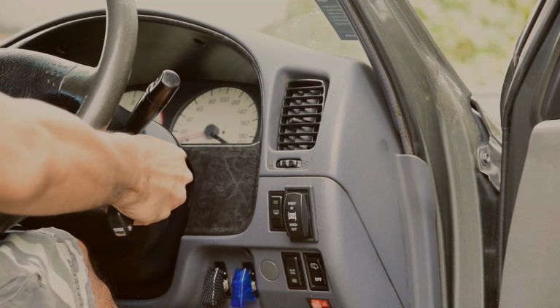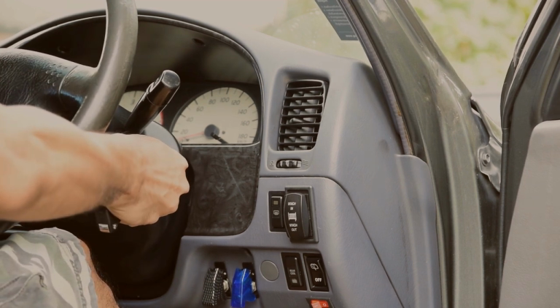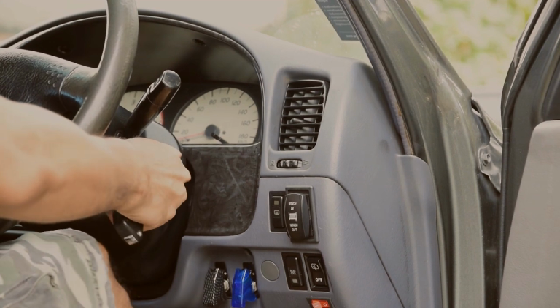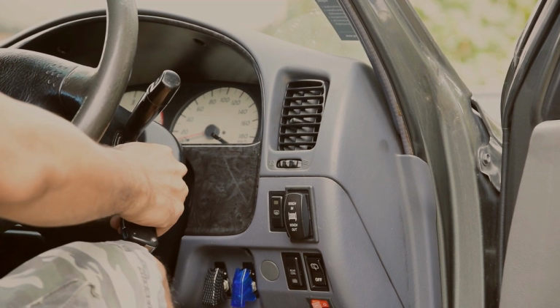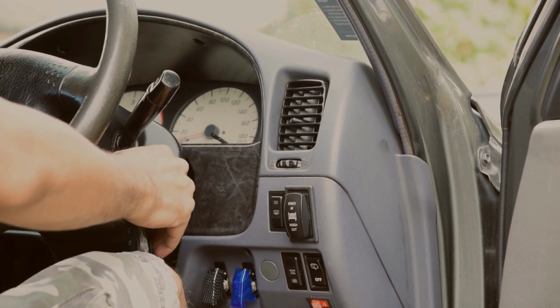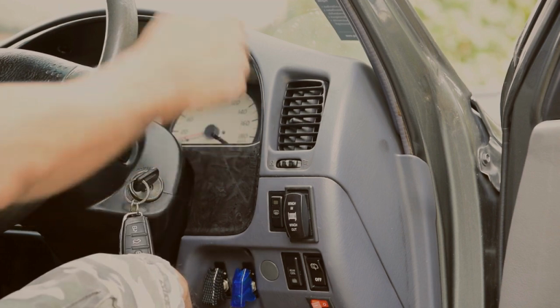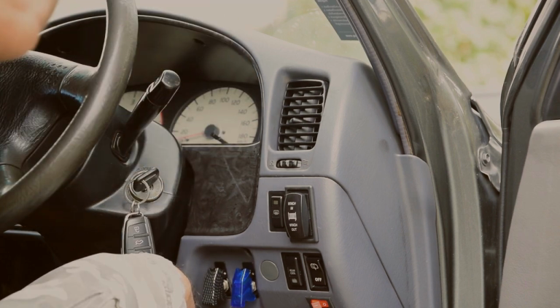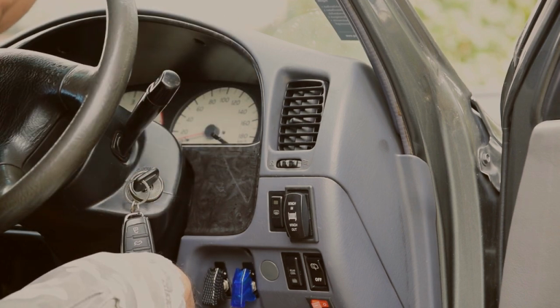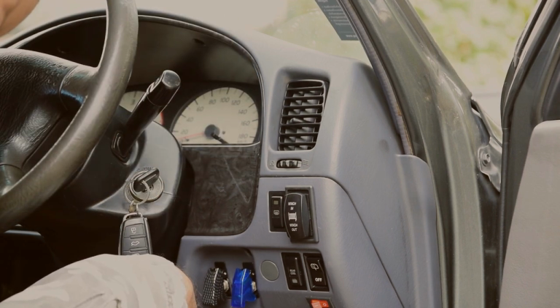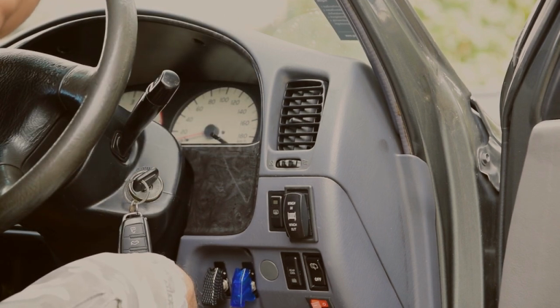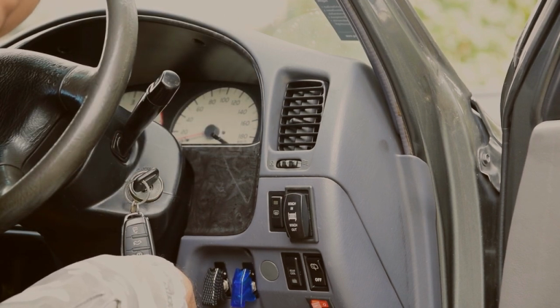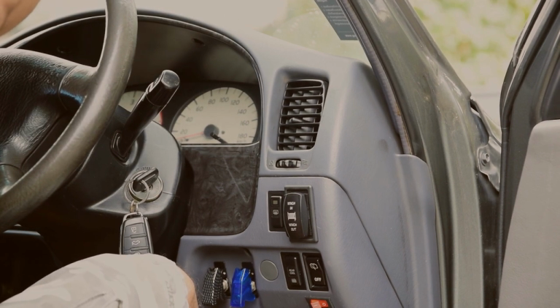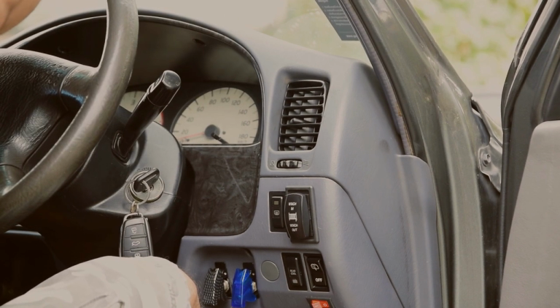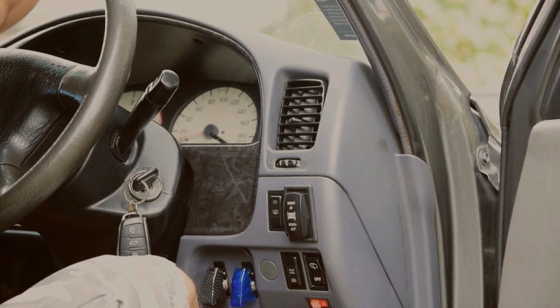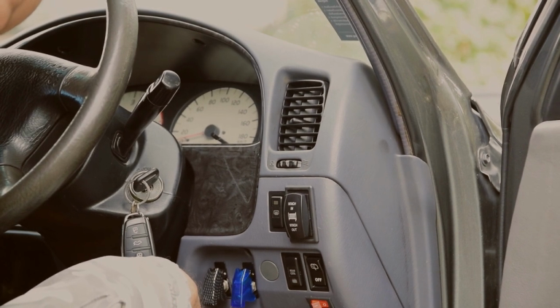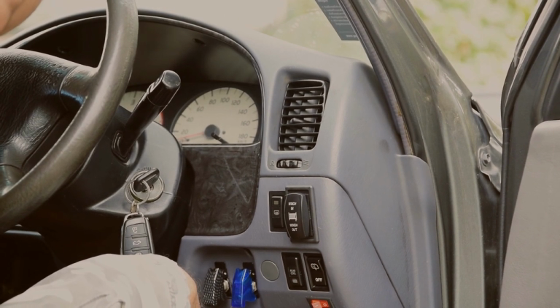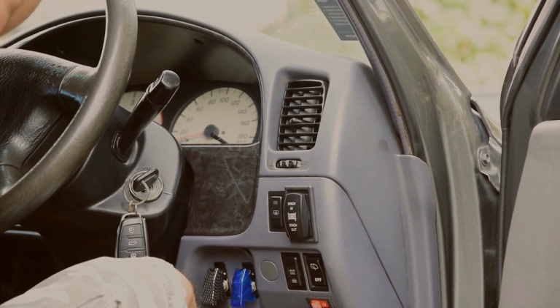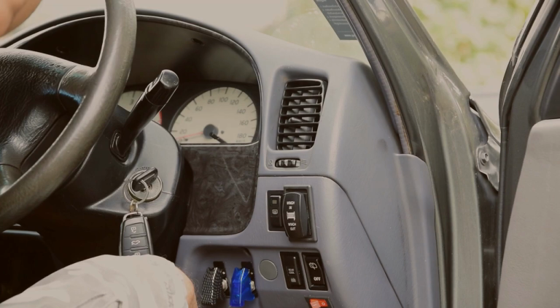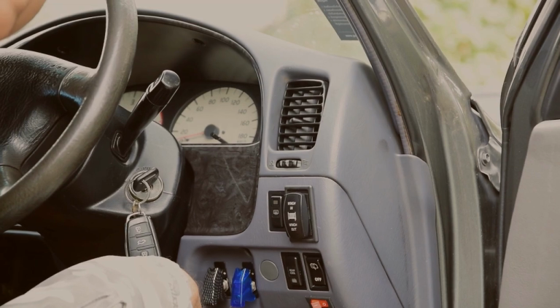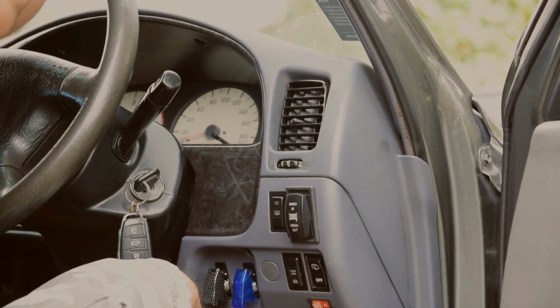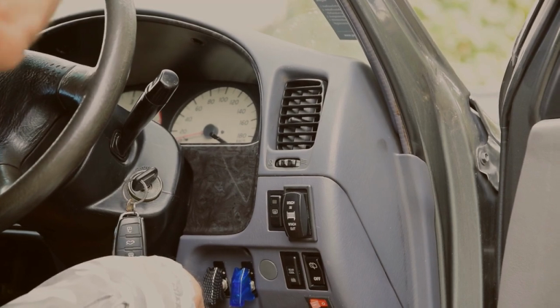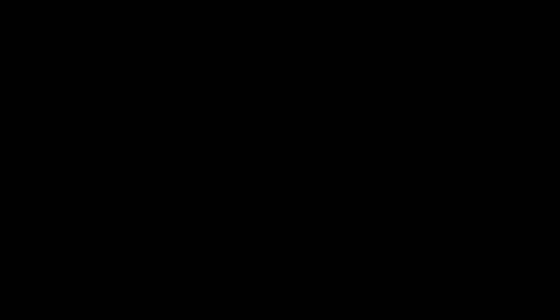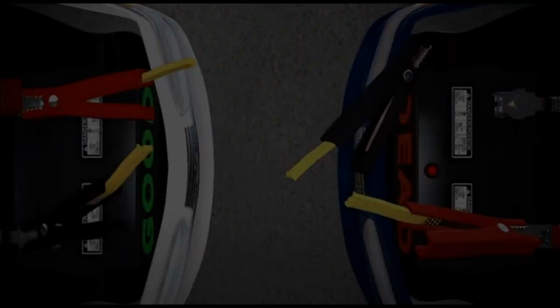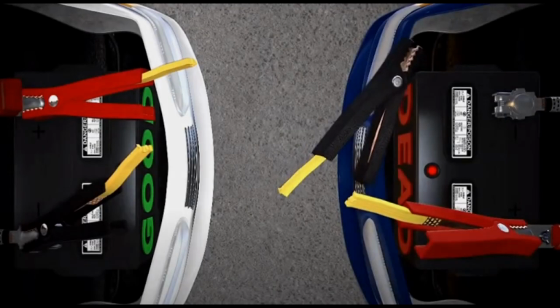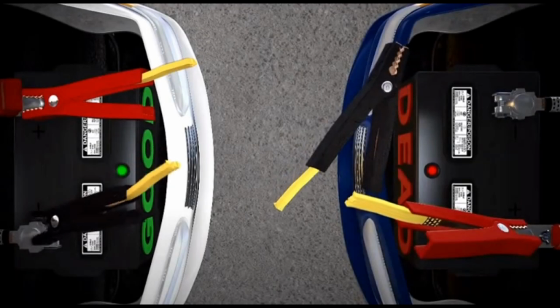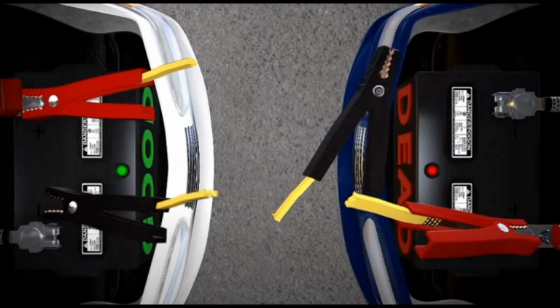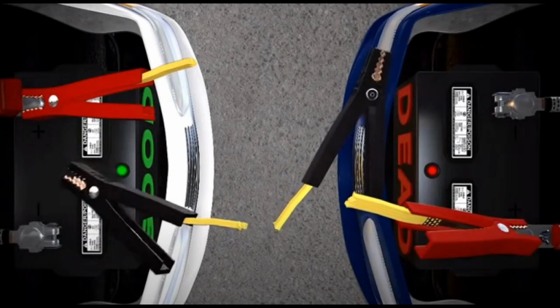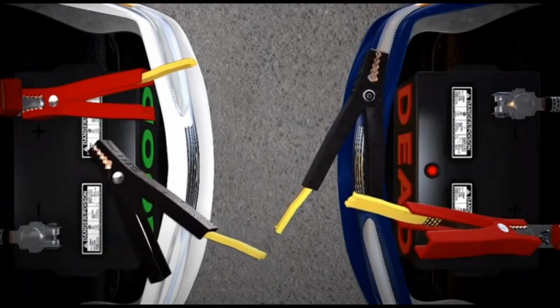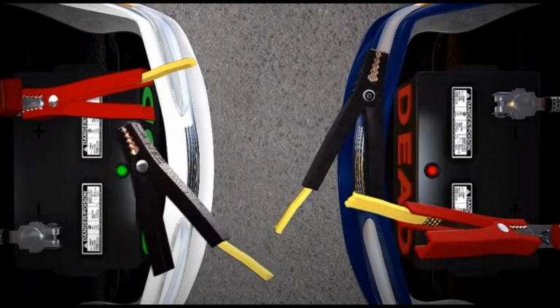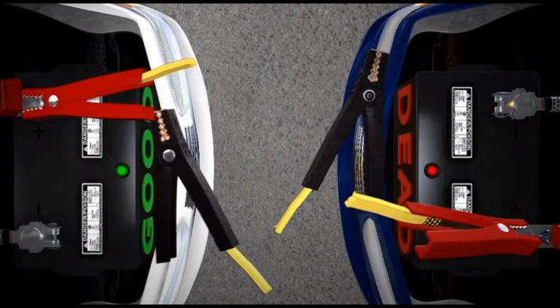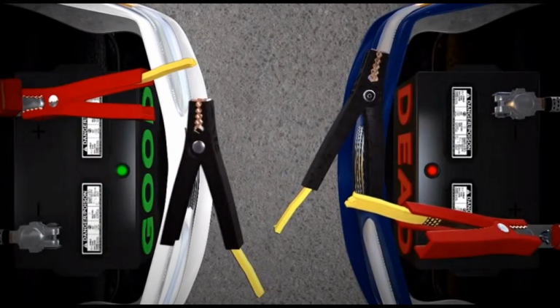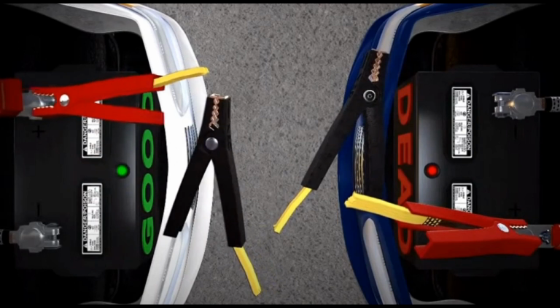Start the functioning car's engine first and let it idle for a few minutes. Then start the dead car's engine and let it idle for a few minutes. If the dead car starts without any issues, carefully disconnect the black clamp from its grounding point first.